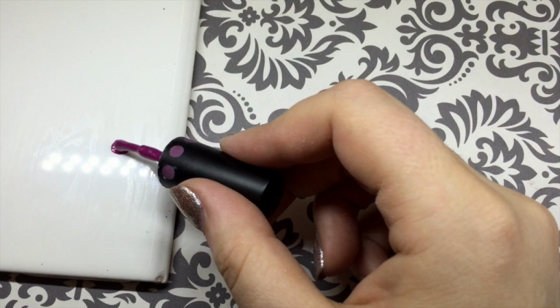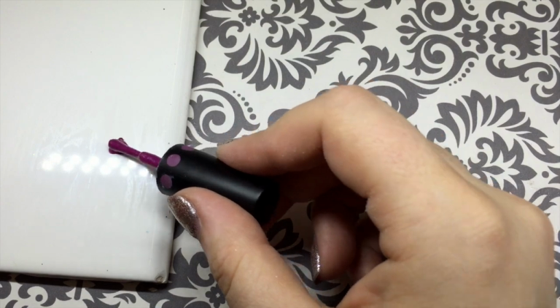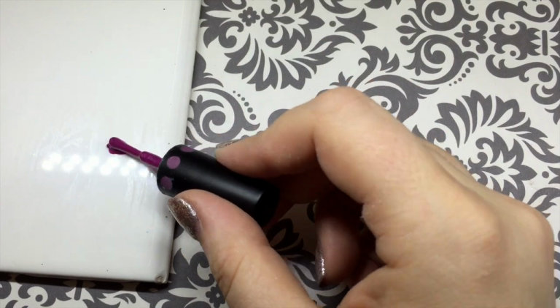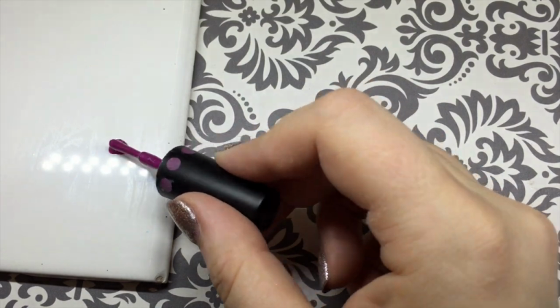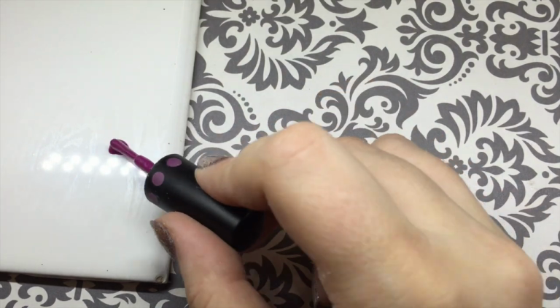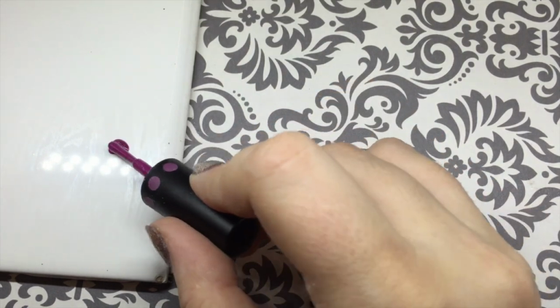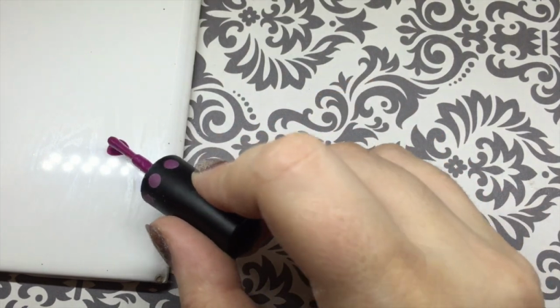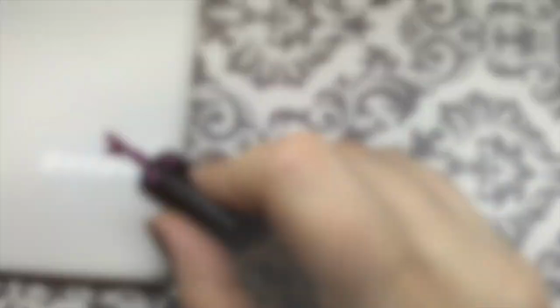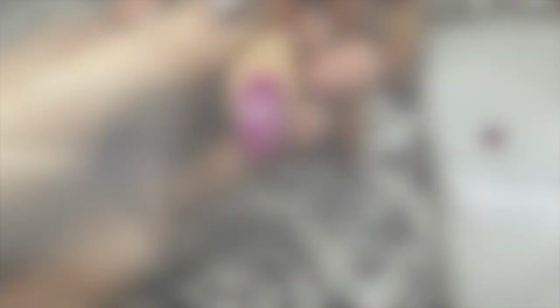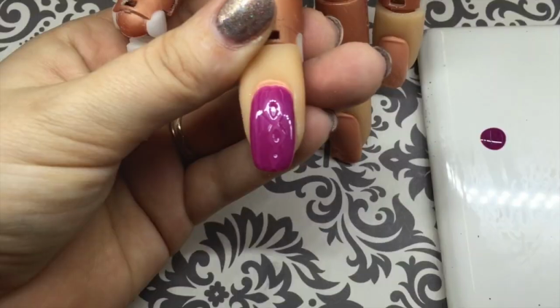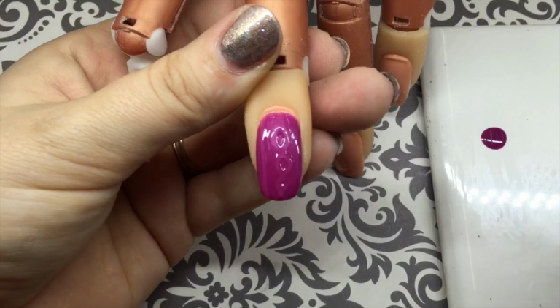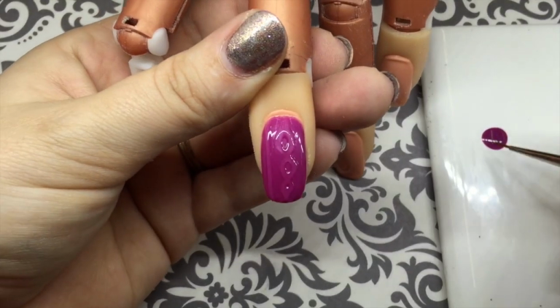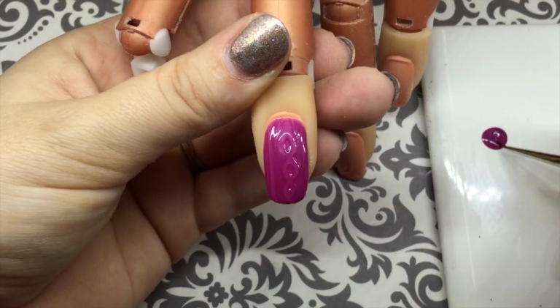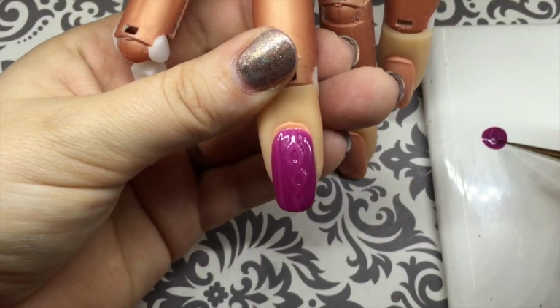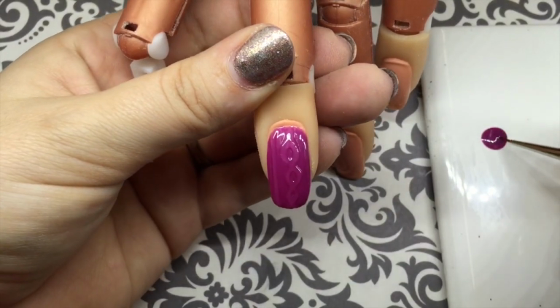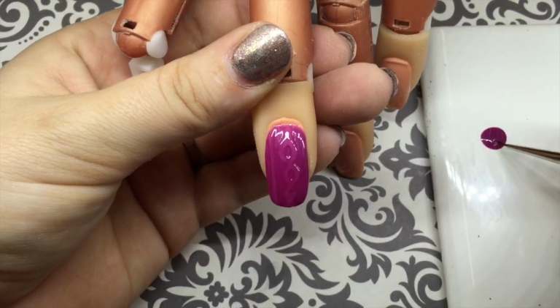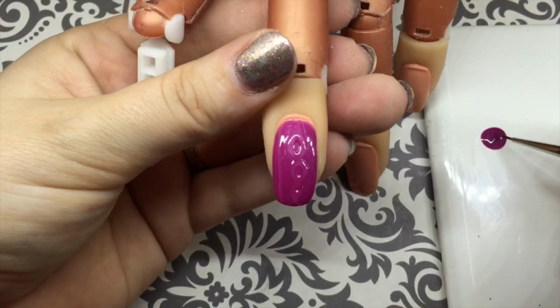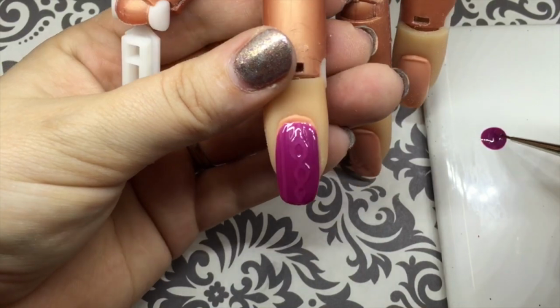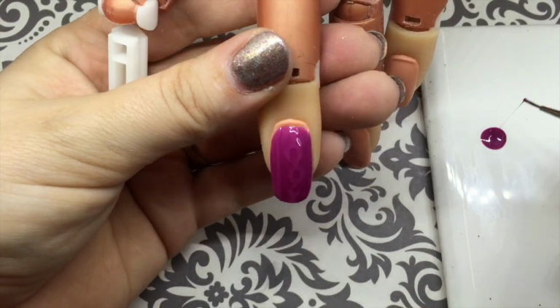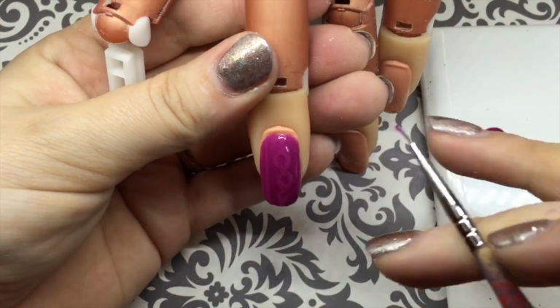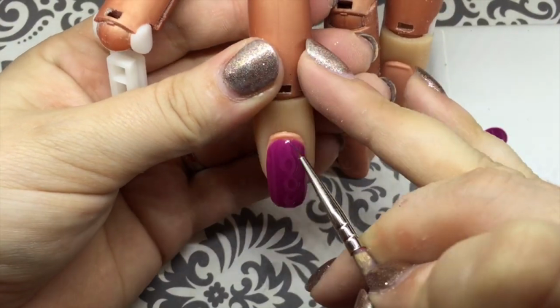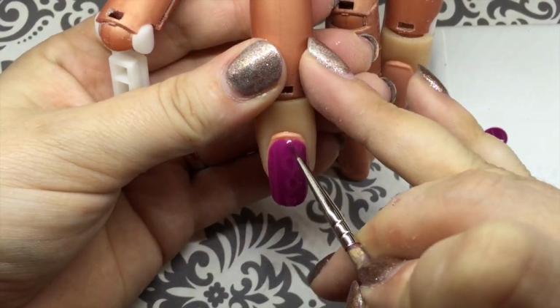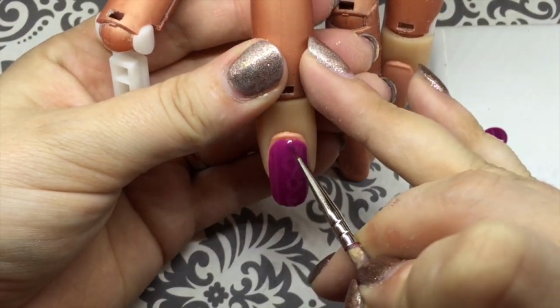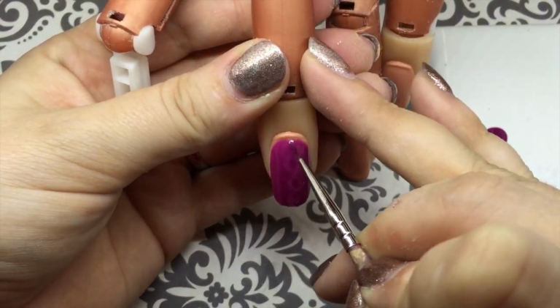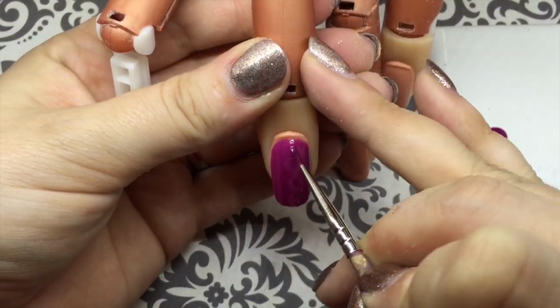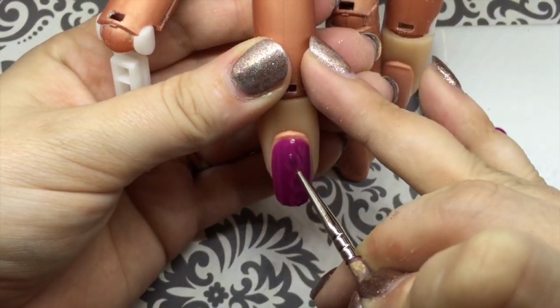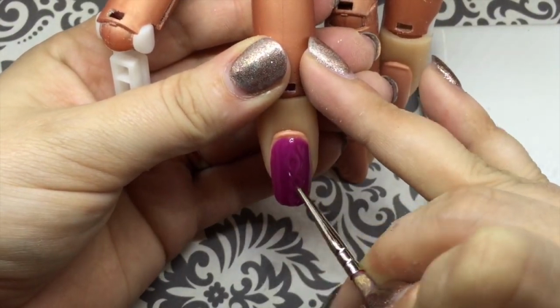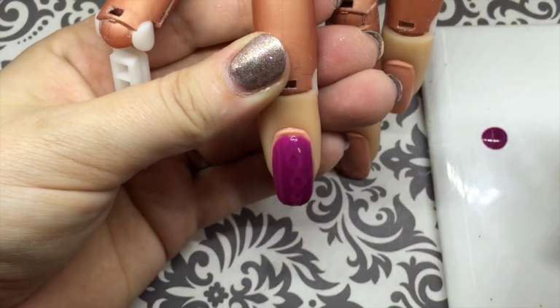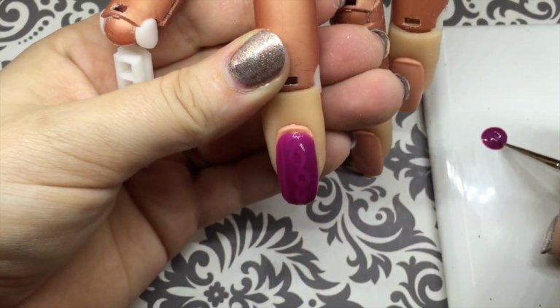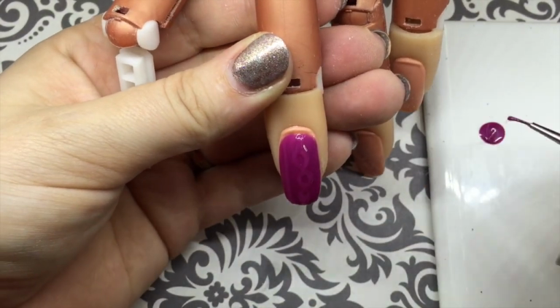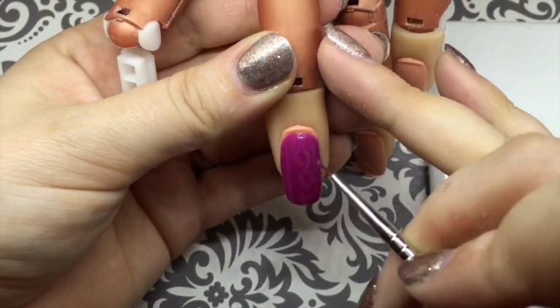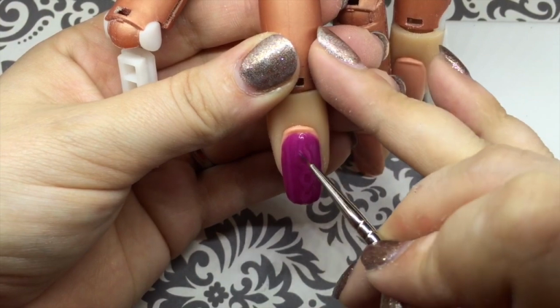Take a little bit of that fuchsia gel that we used earlier on a tile and we're just going to paint over the top of the design we just created. This just gives it one more layer and covers up that clear gel.